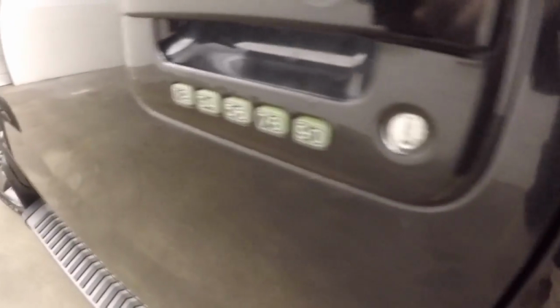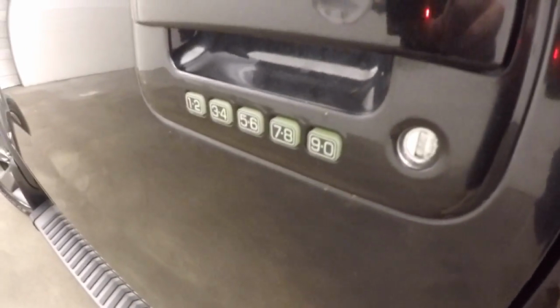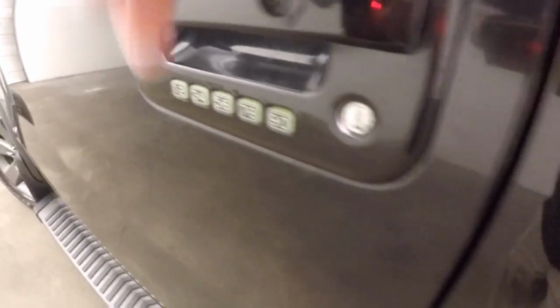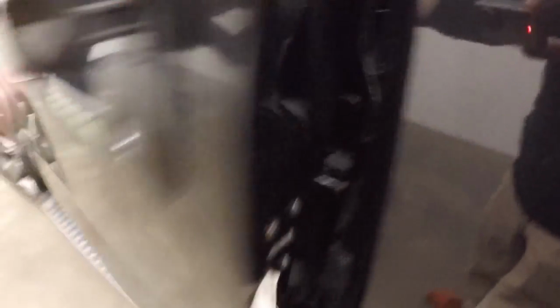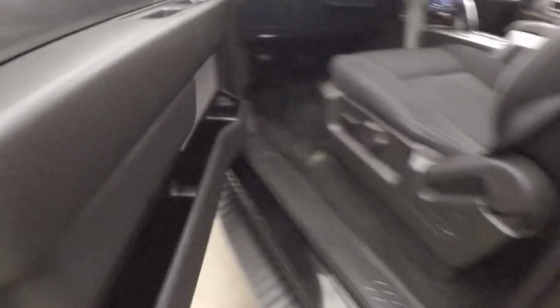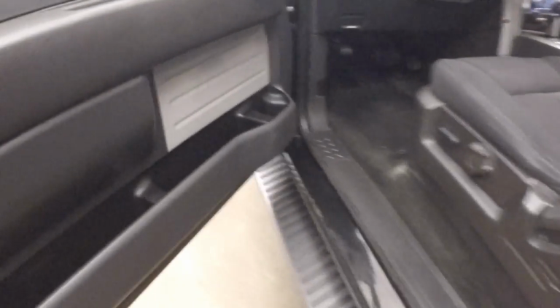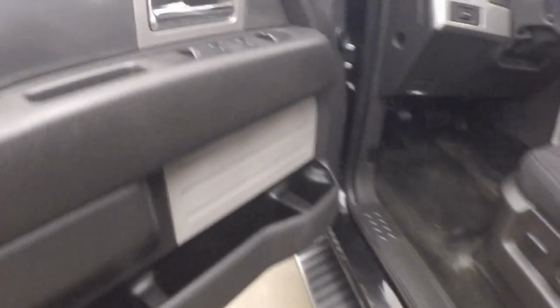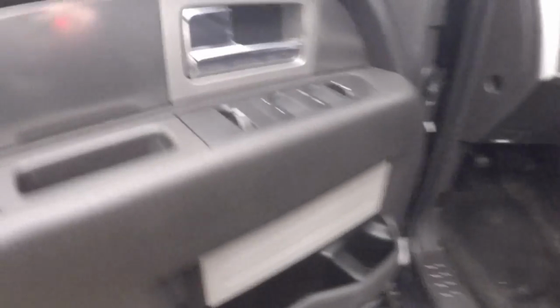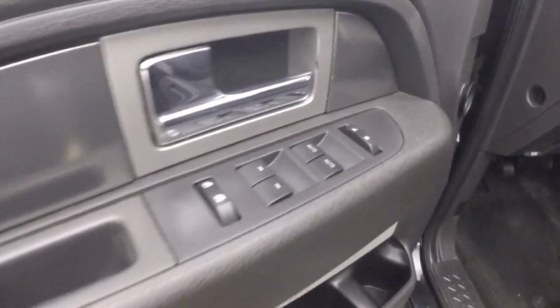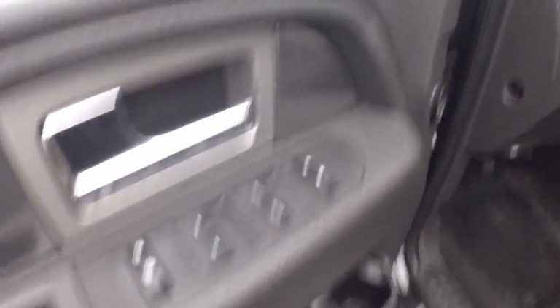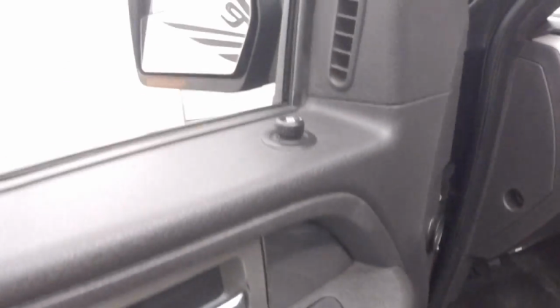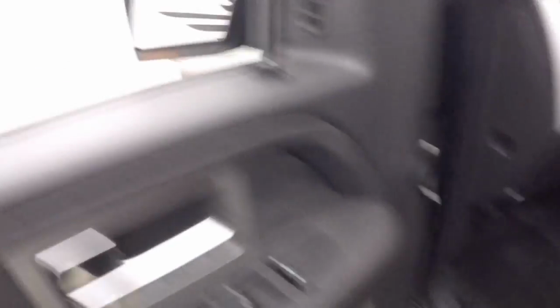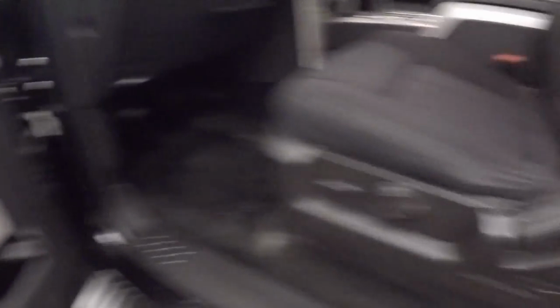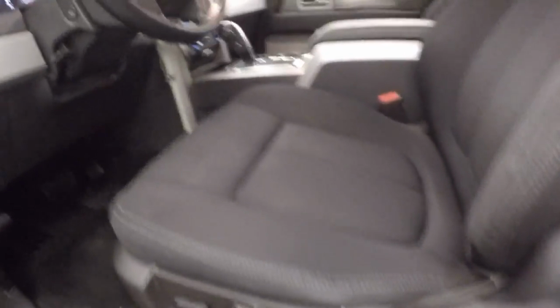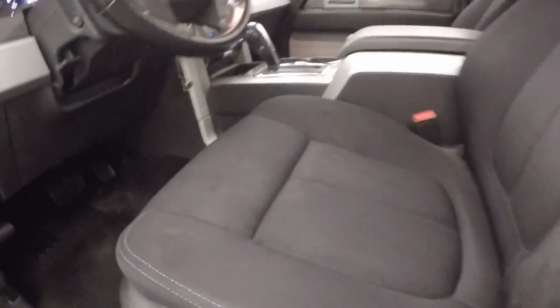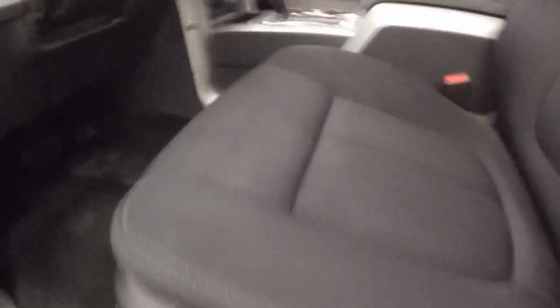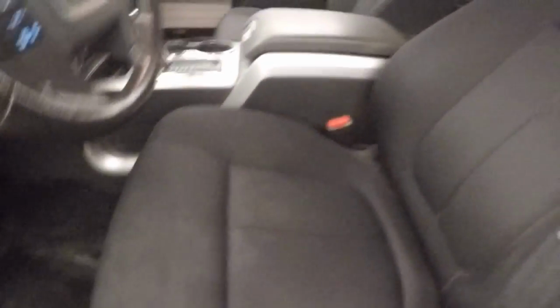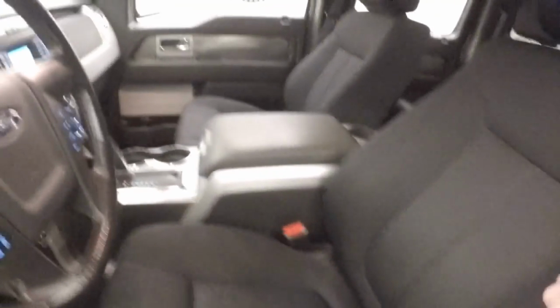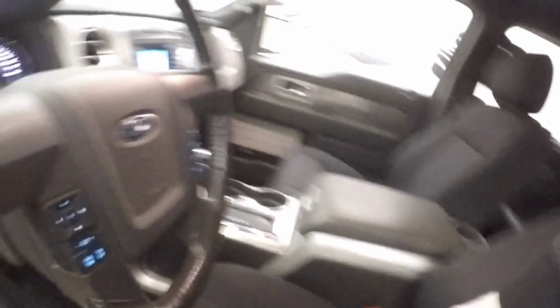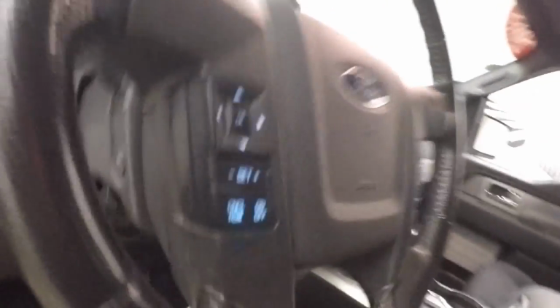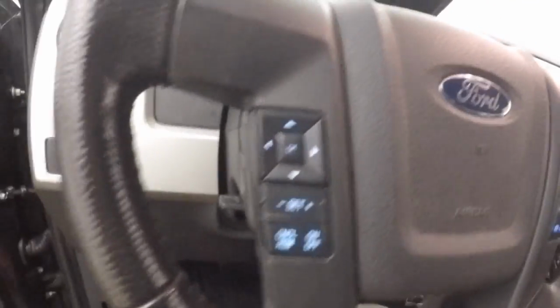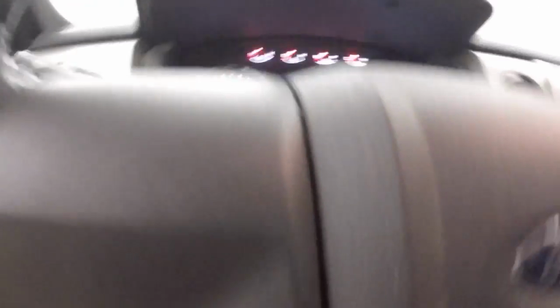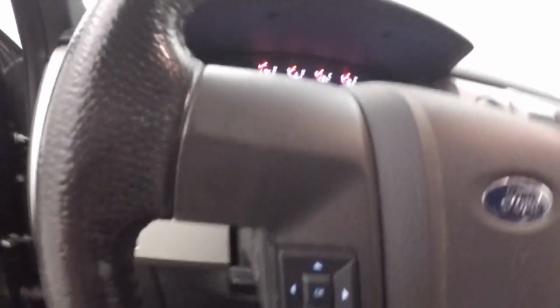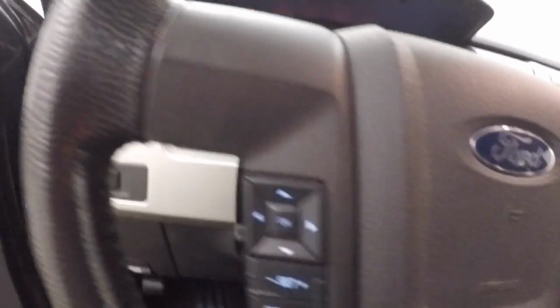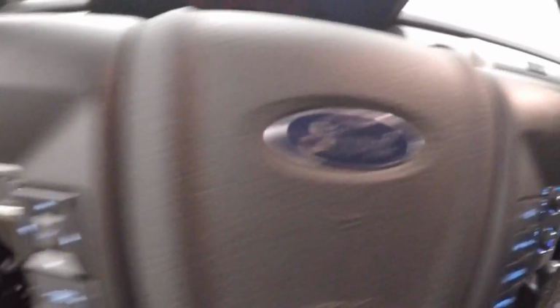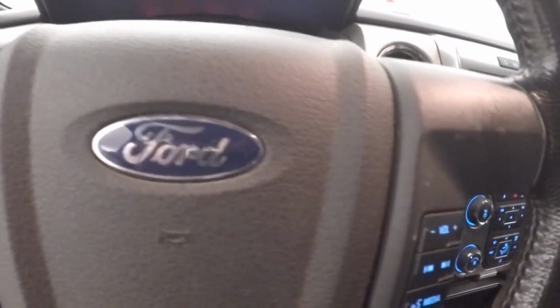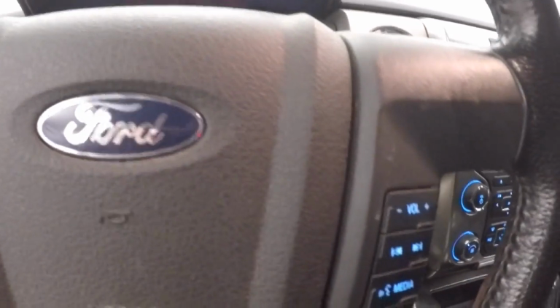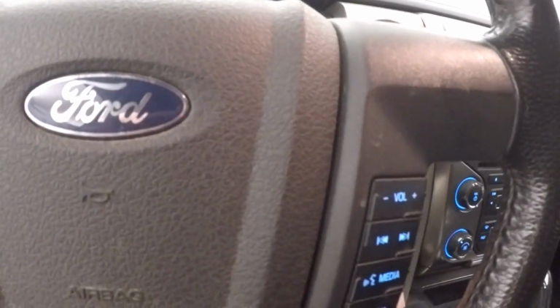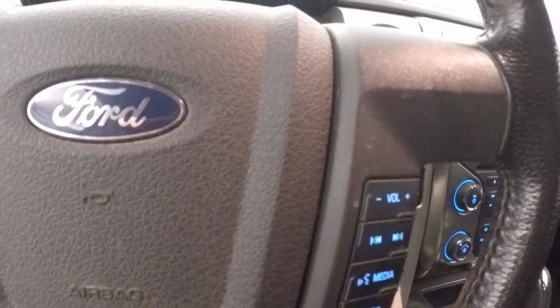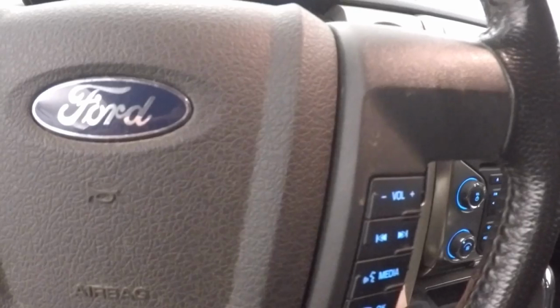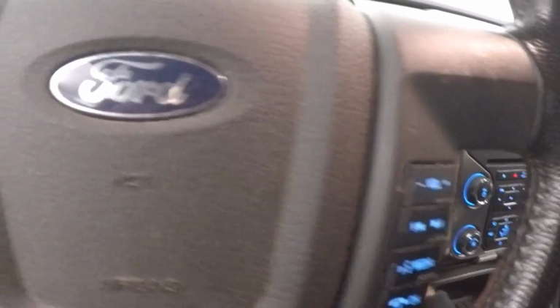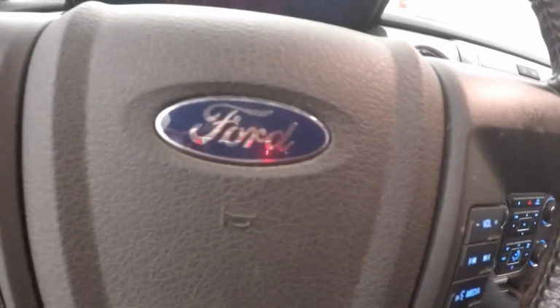Keypad for entry if you don't have your key. All your controls on the door. Power seat and a little bit manual seat. Menu, cruise control, Bluetooth and stereo controls on the steering wheel.